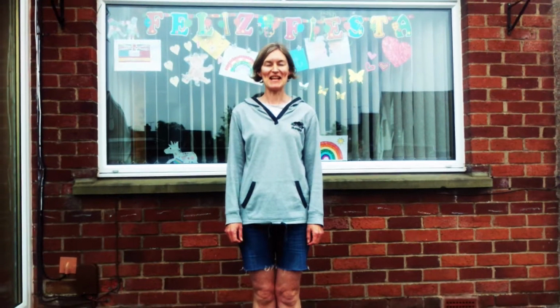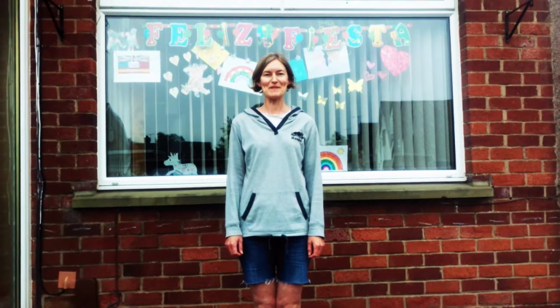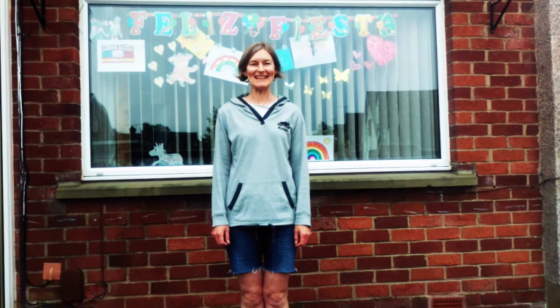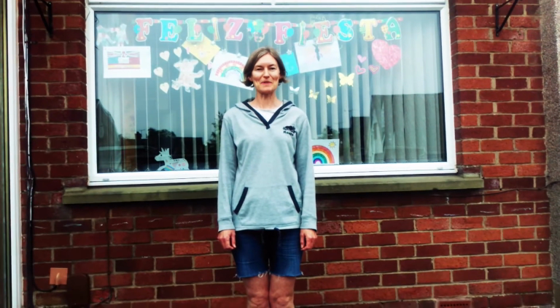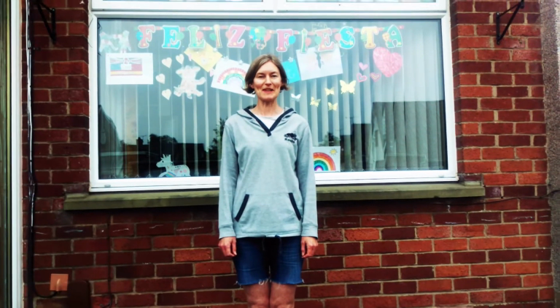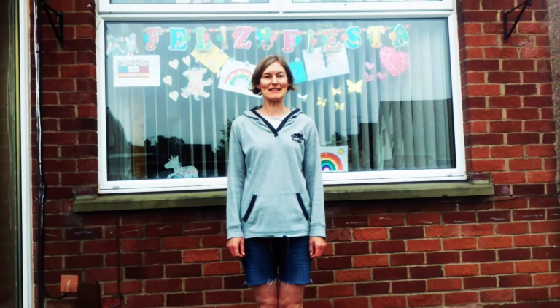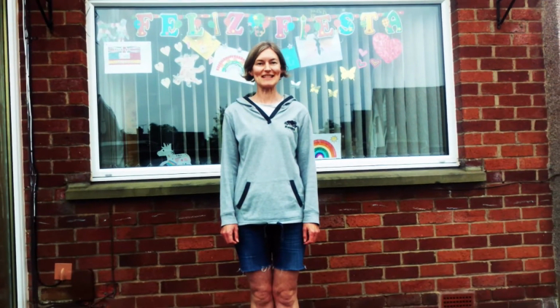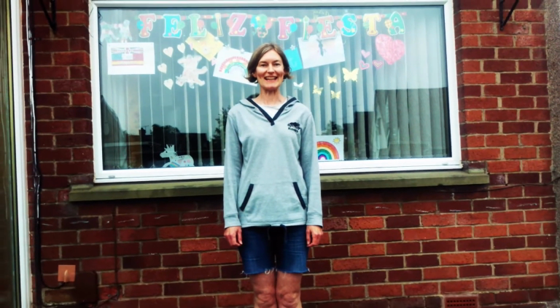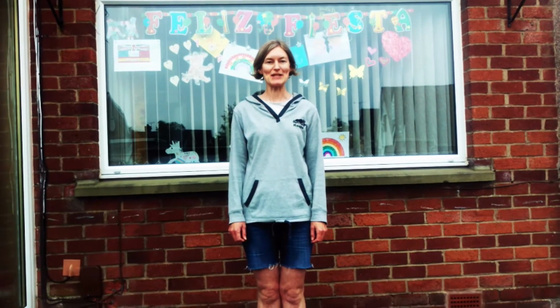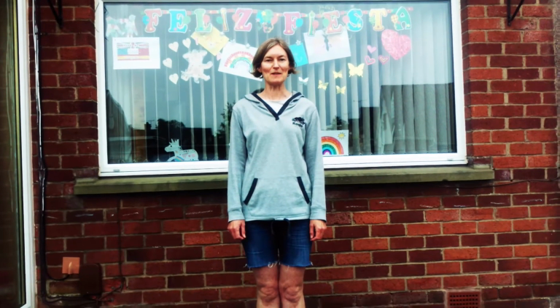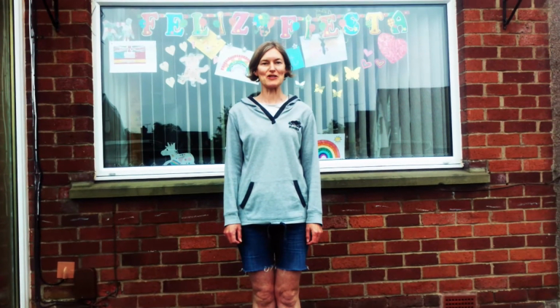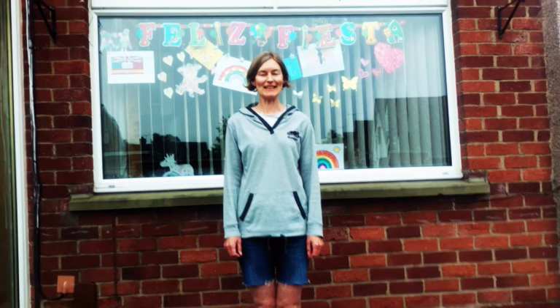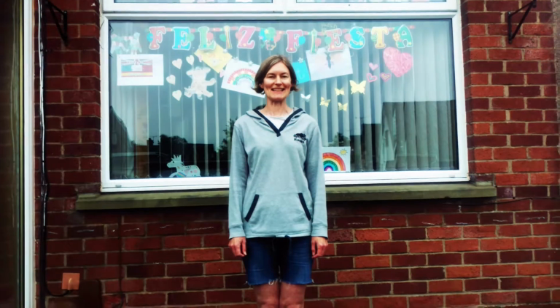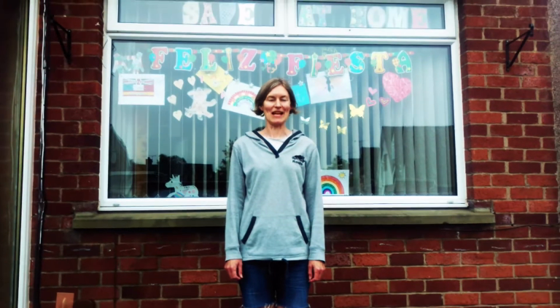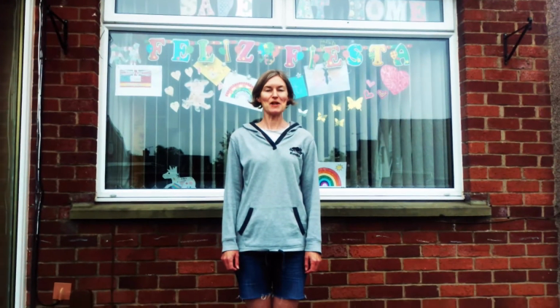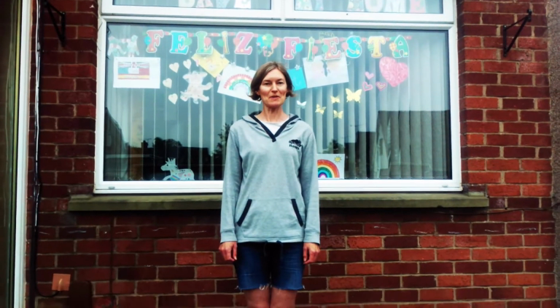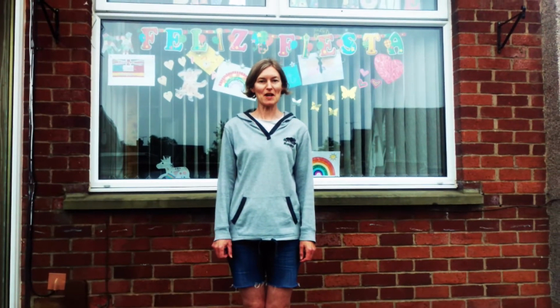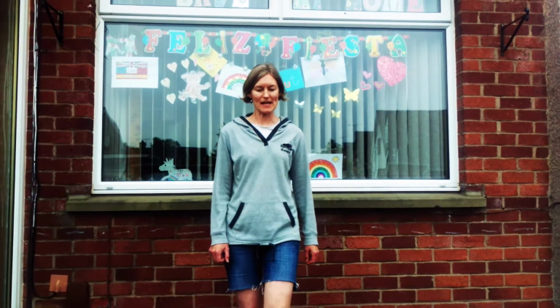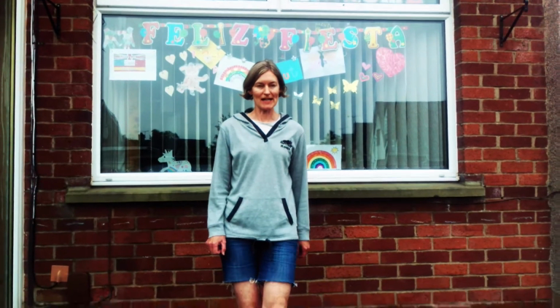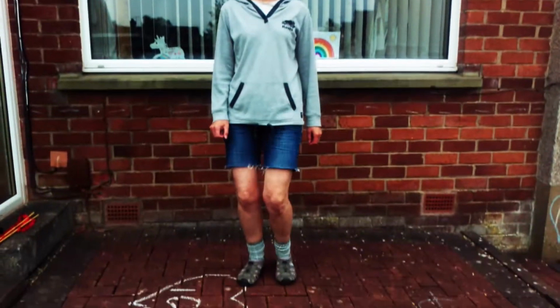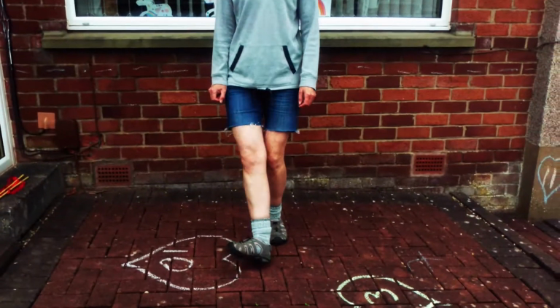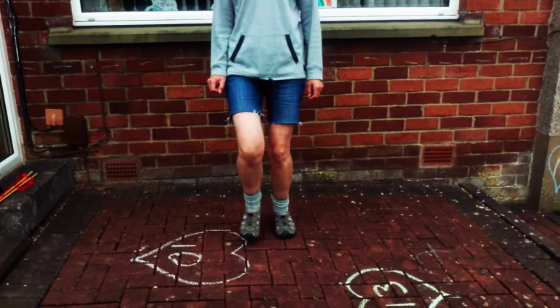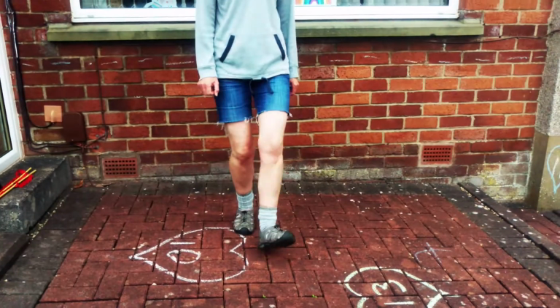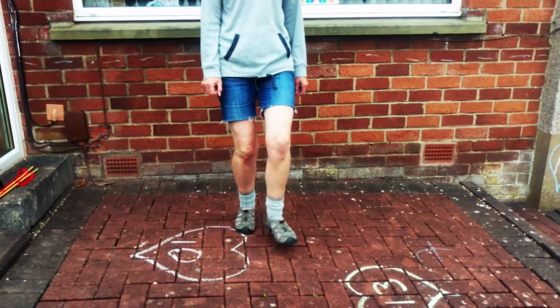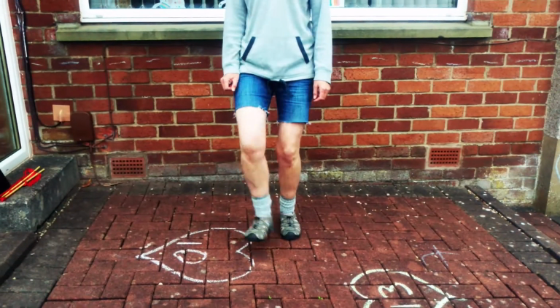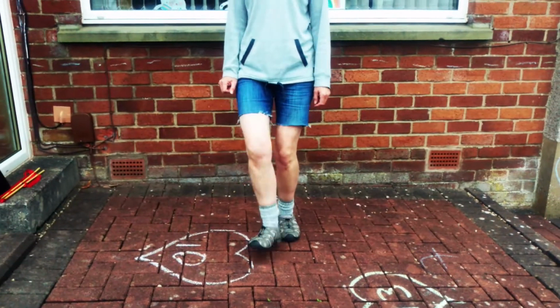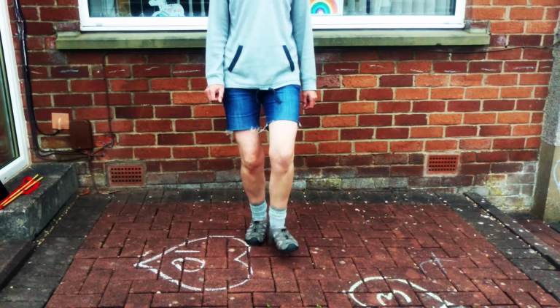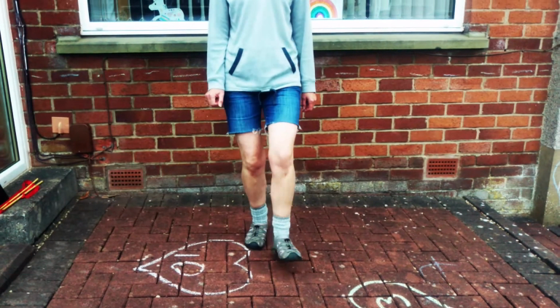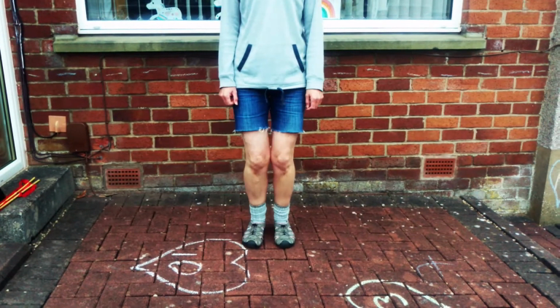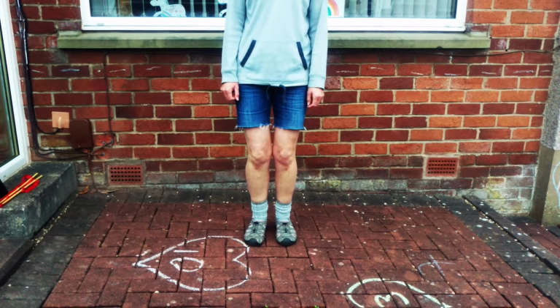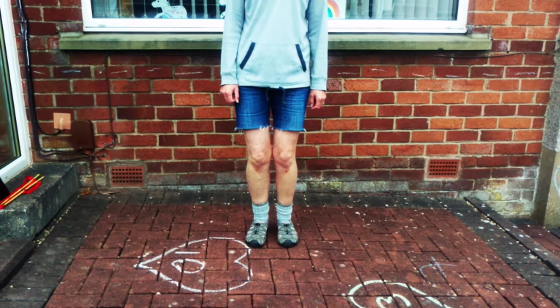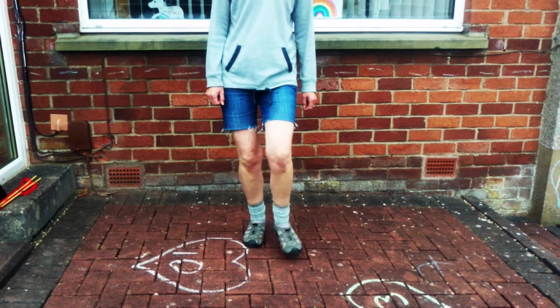Hello everybody! I thought we'd do something a little bit different today. Let's do a little bit of cheerleading. So we're going to start by tapping up with our heels, and then we're going to tap with our toes.